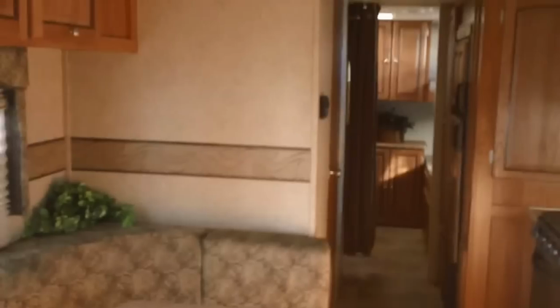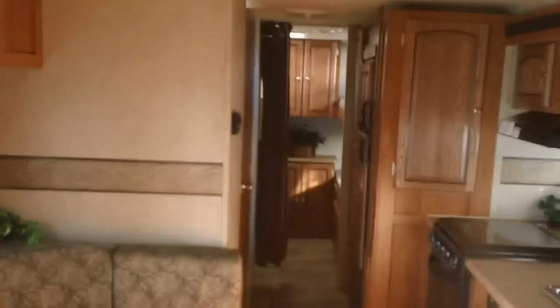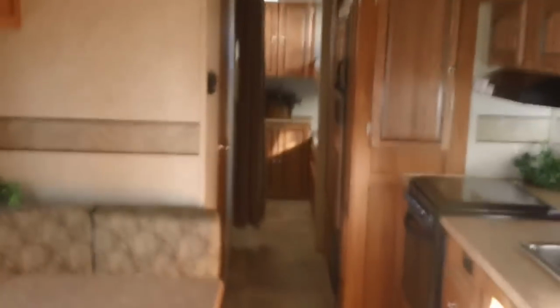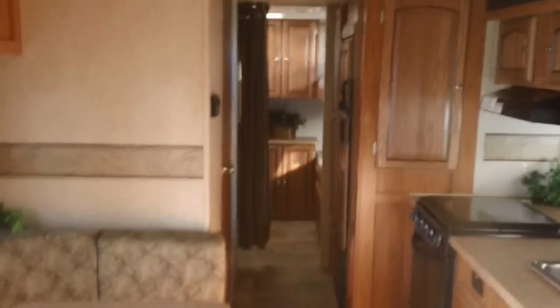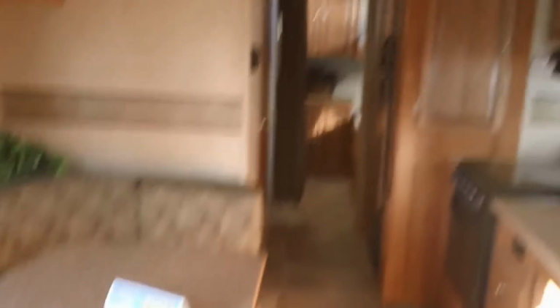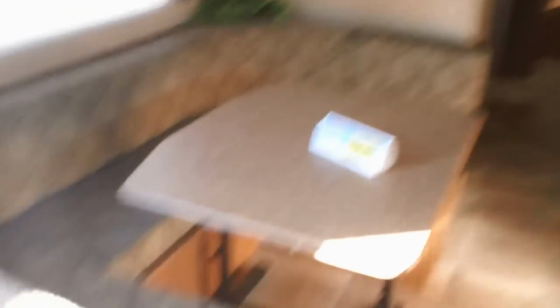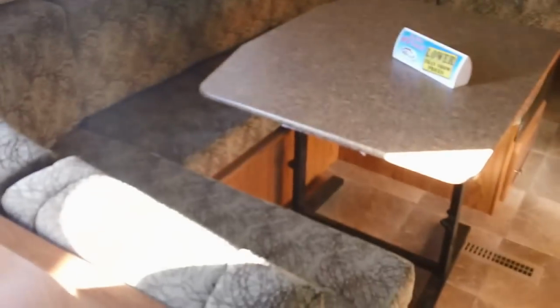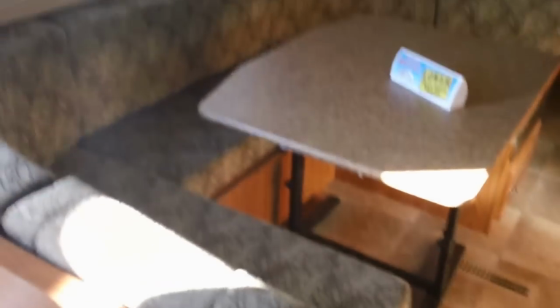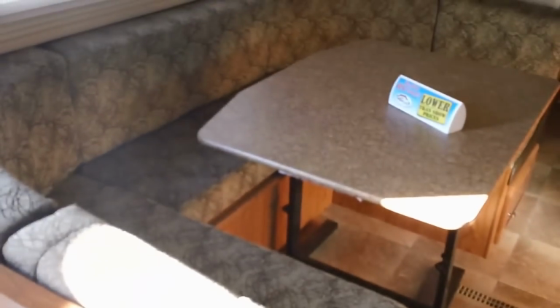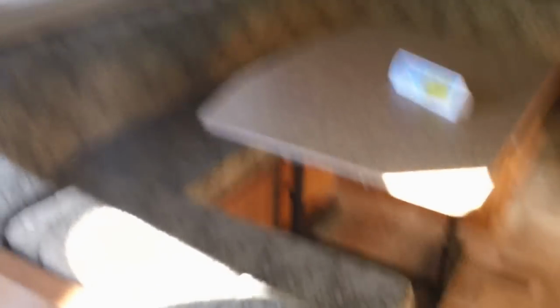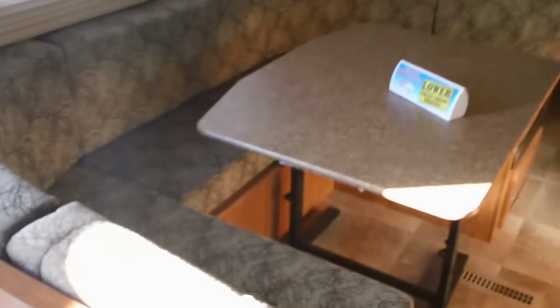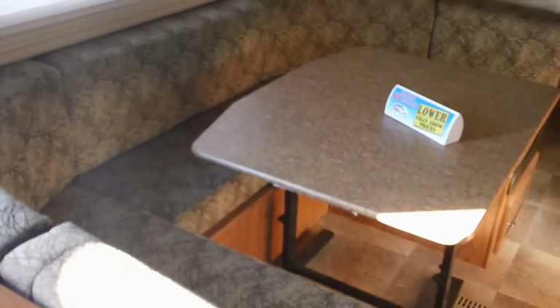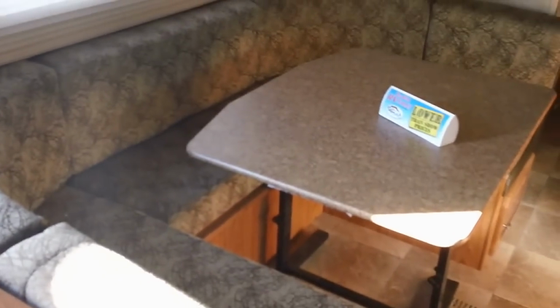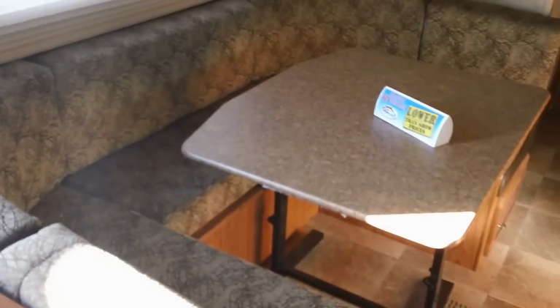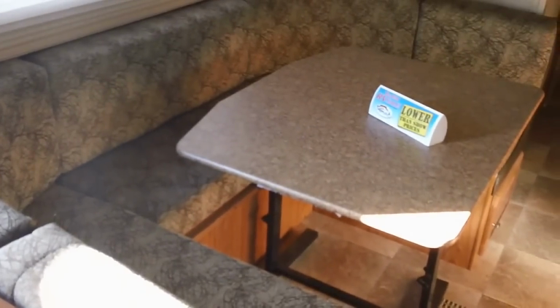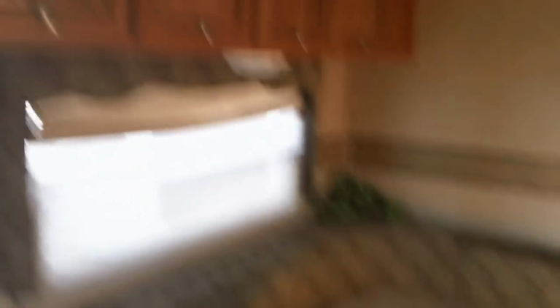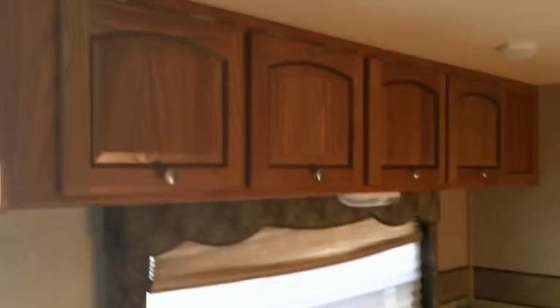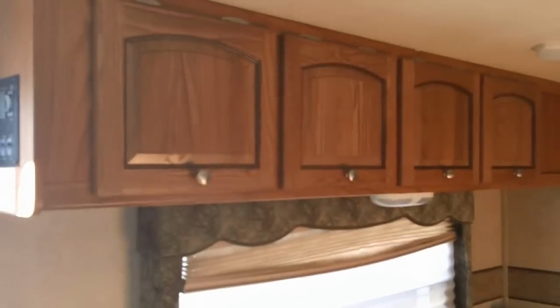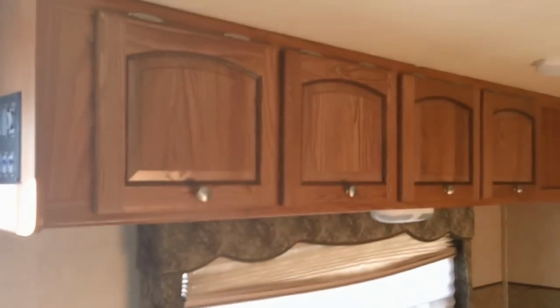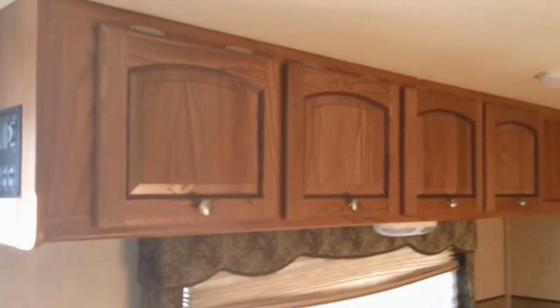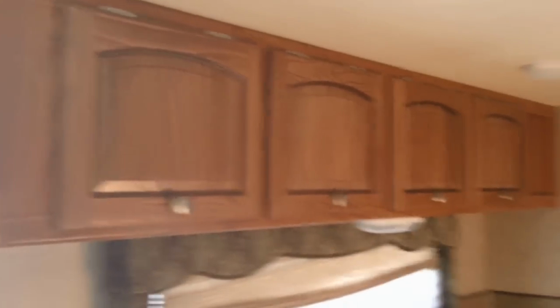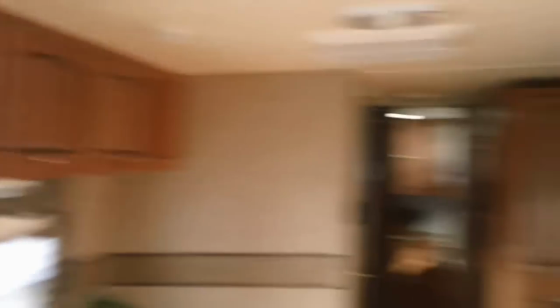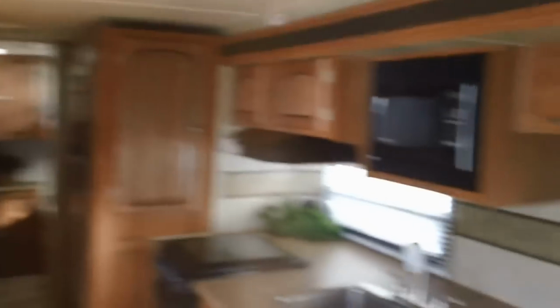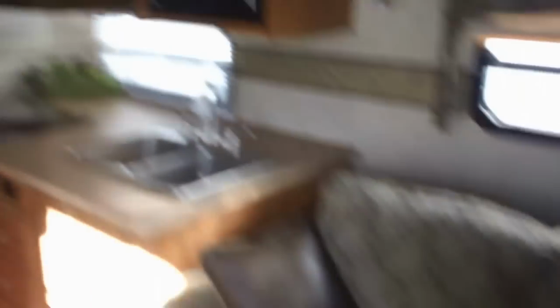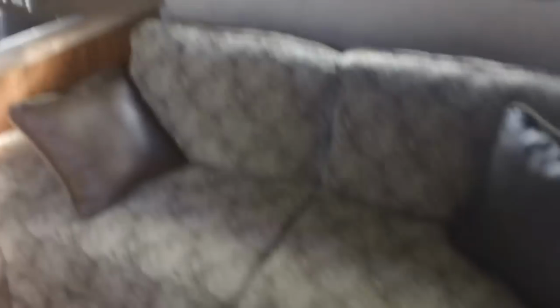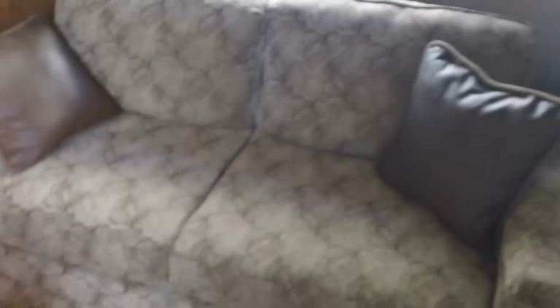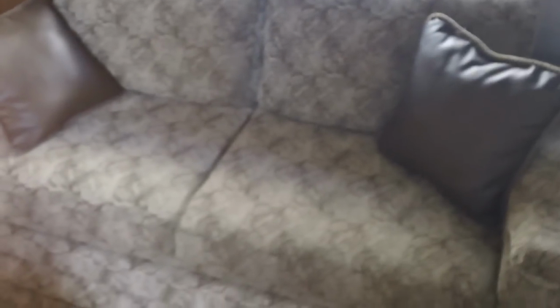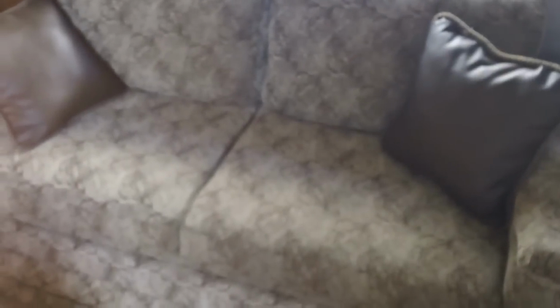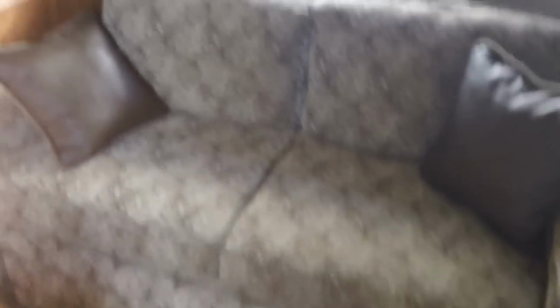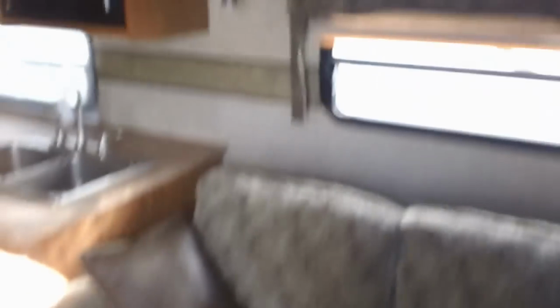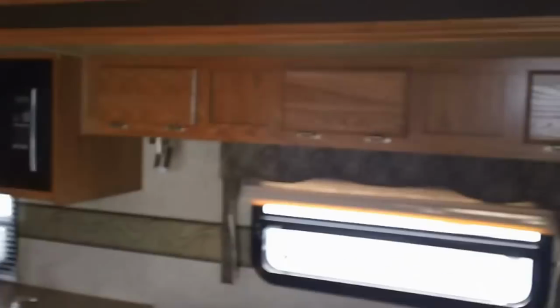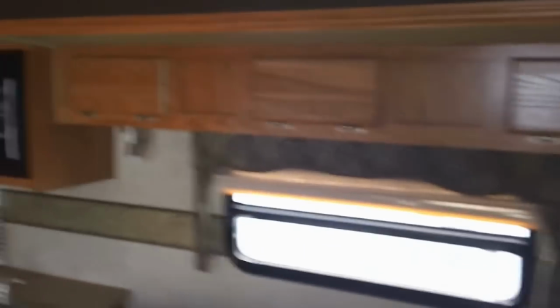Going front to back — on the left we've got a U-shaped dinette that turns into an I-size bed, with storage across the top. Over here on the right in the slide out, we've got the couch that turns into a bed with storage above.